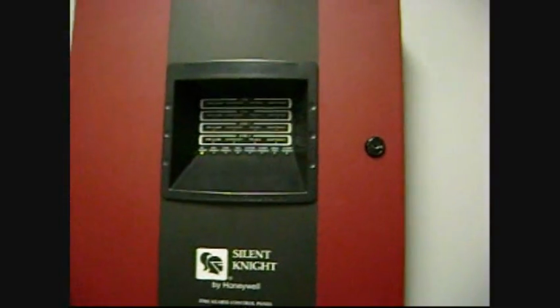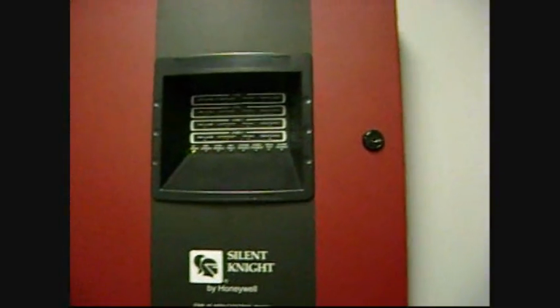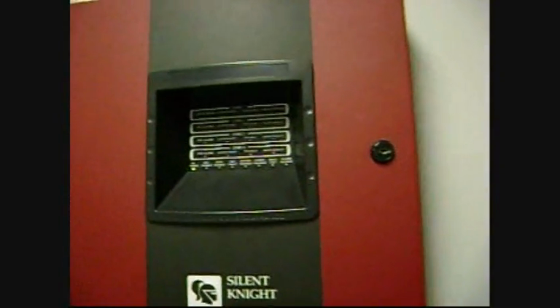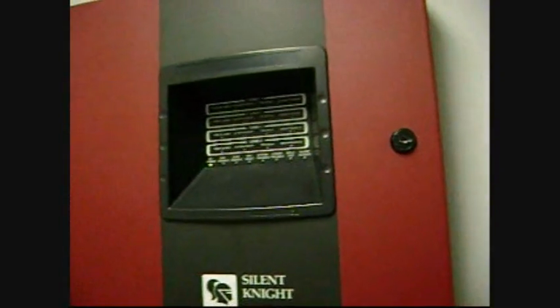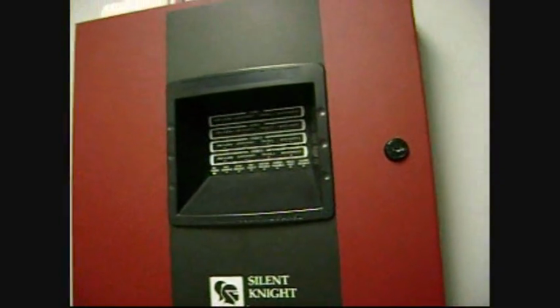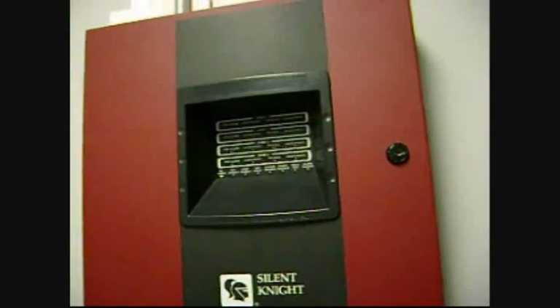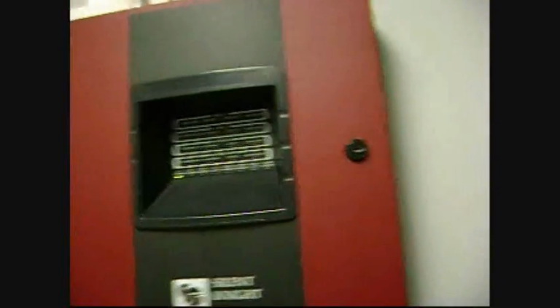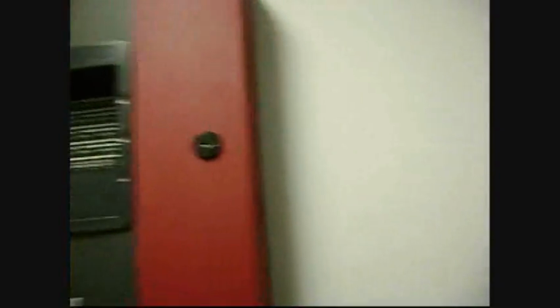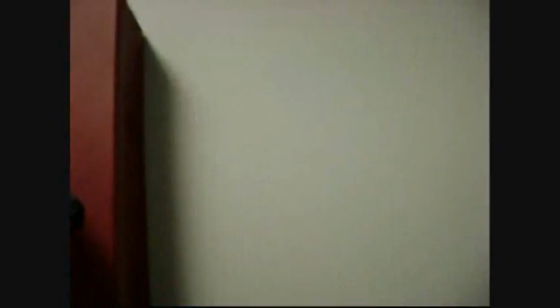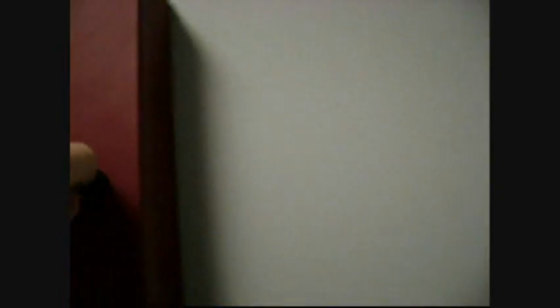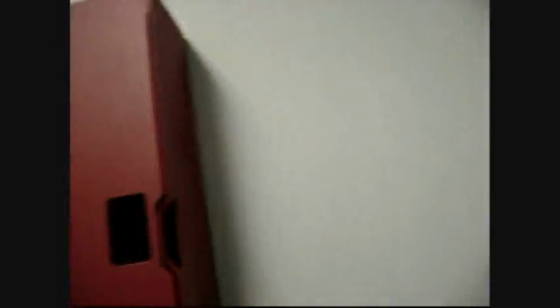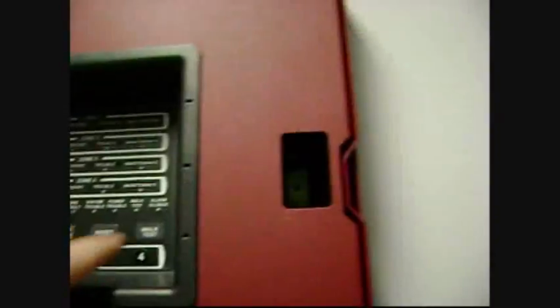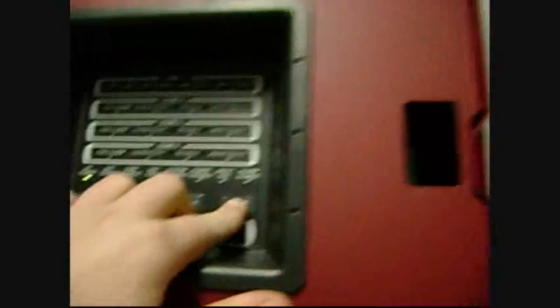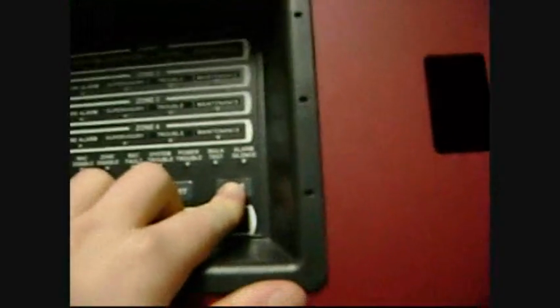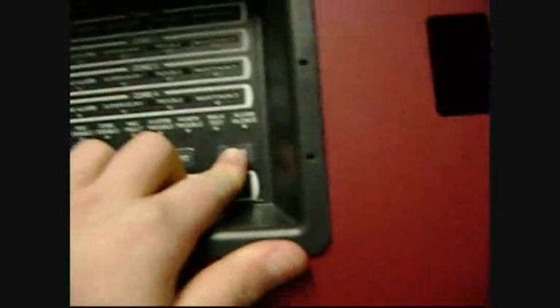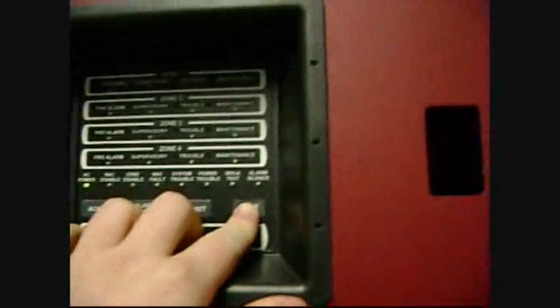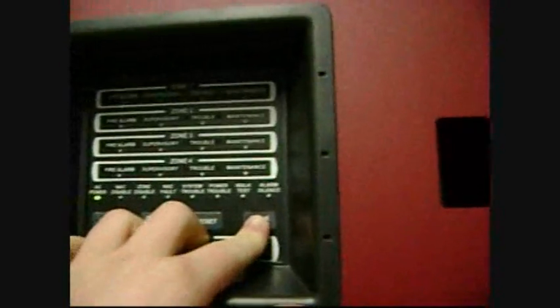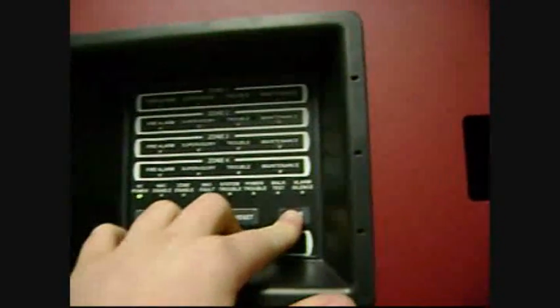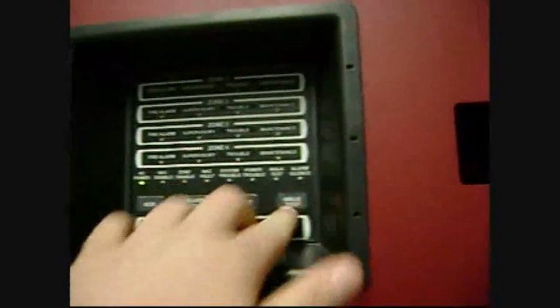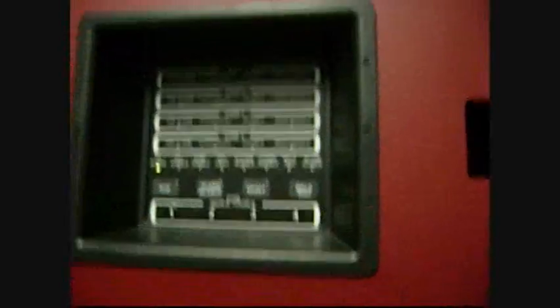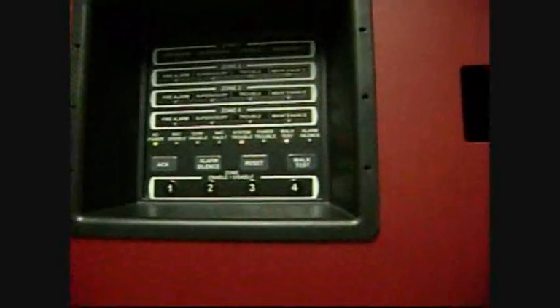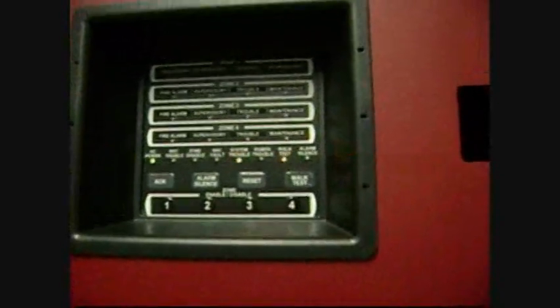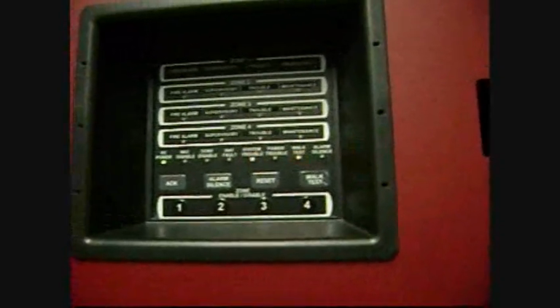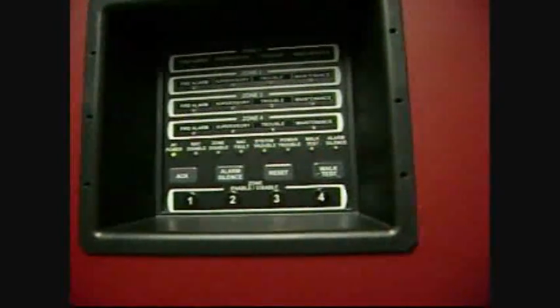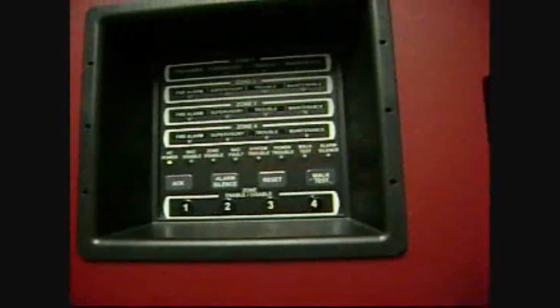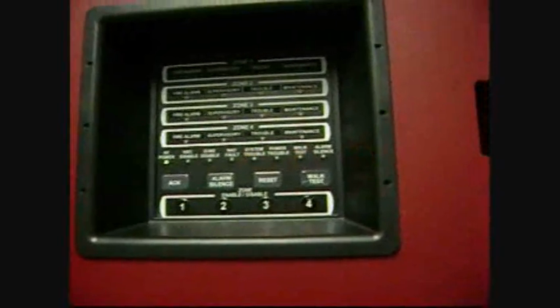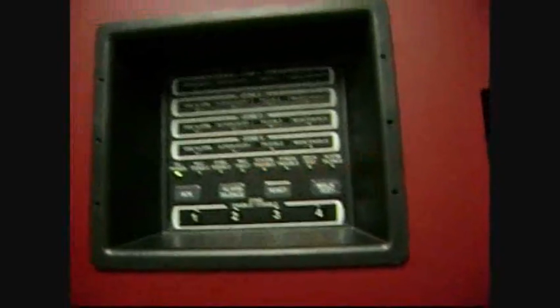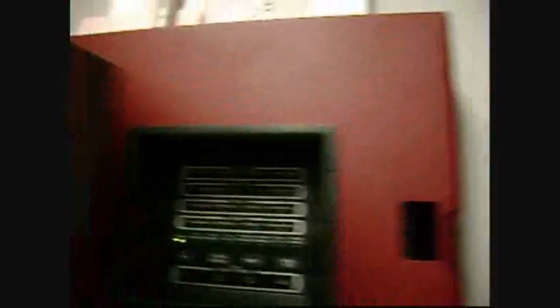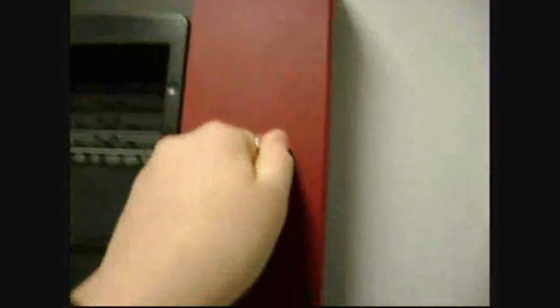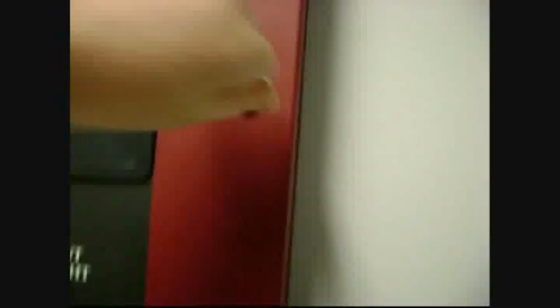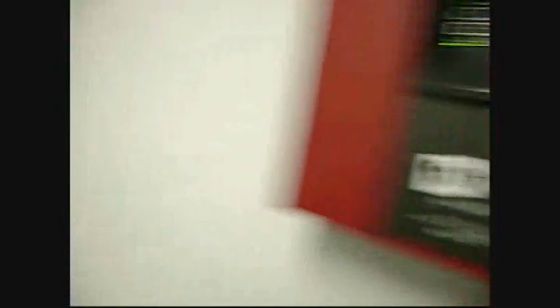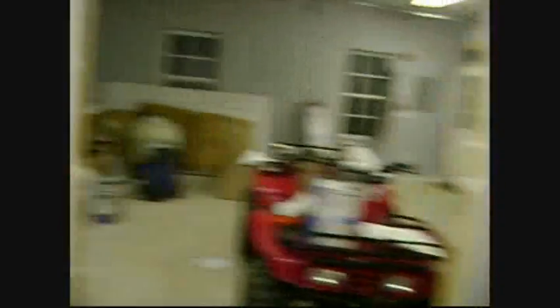I'm going to do a walk test in my SK4 panel. Put the key in, push and hold walk test for three seconds, then let go, and then 'trouble' and 'walk test' will come on. Close the door.